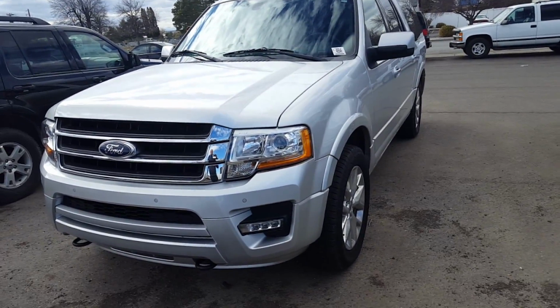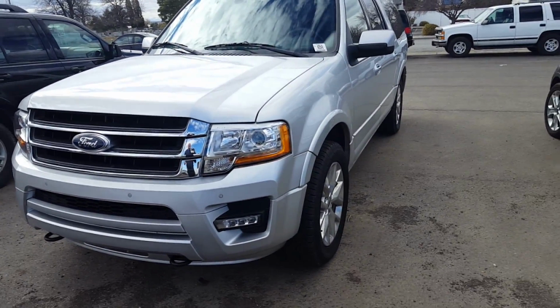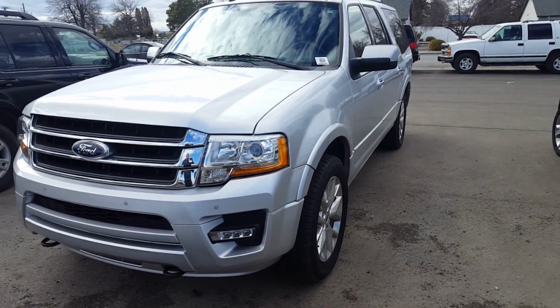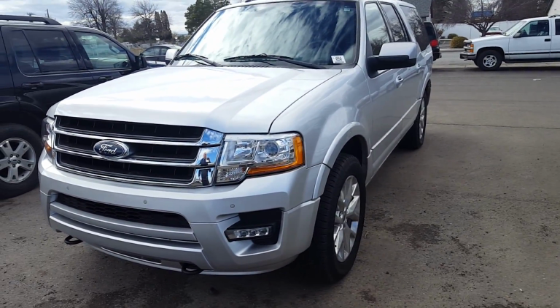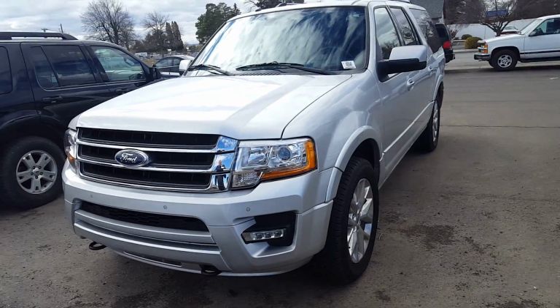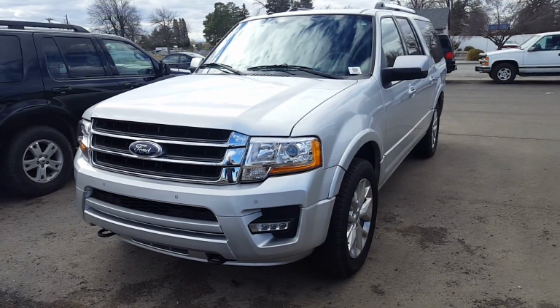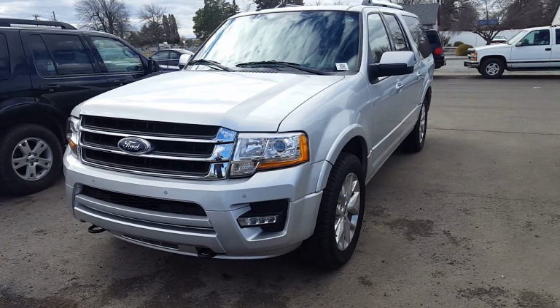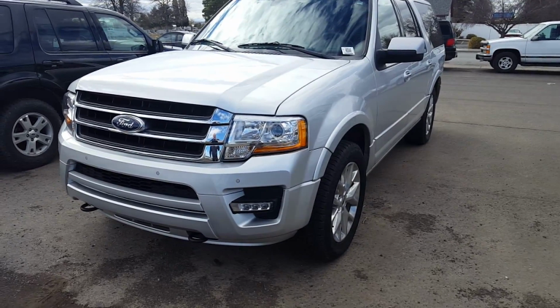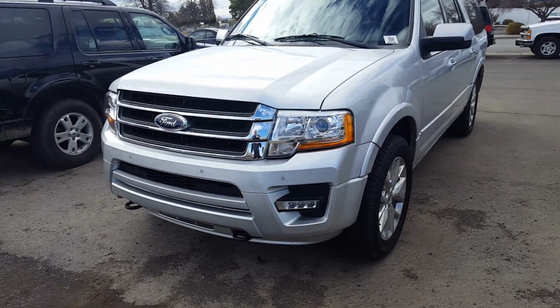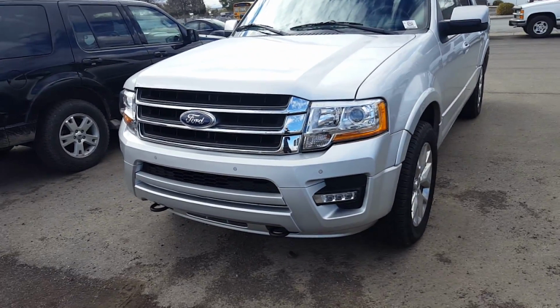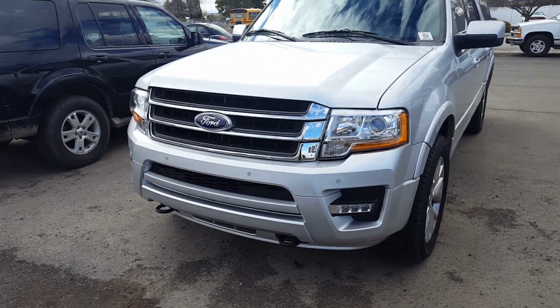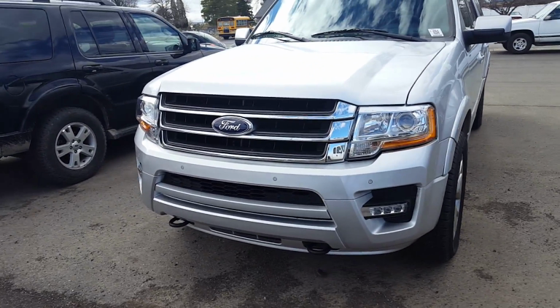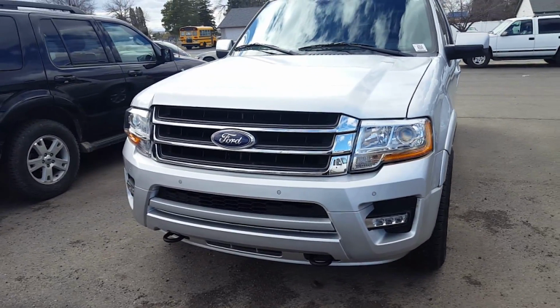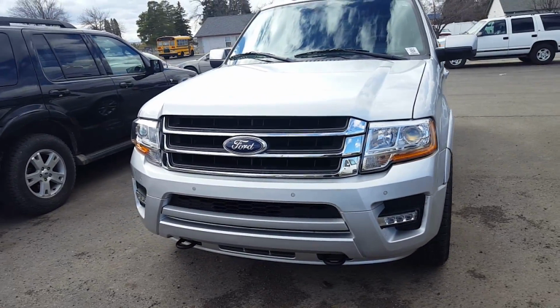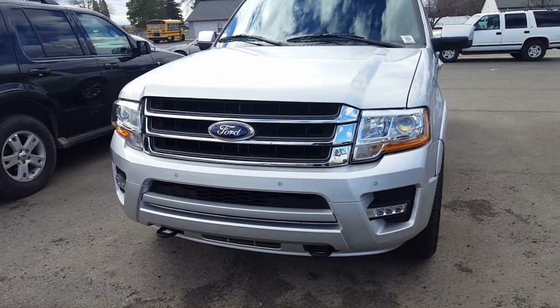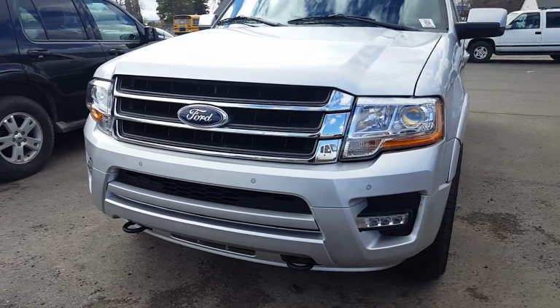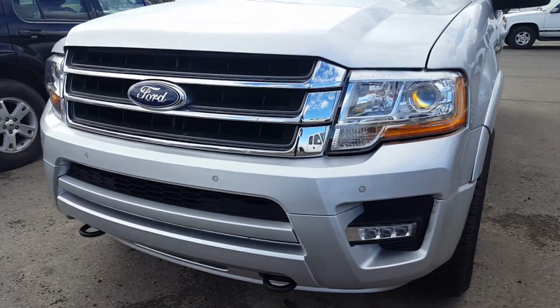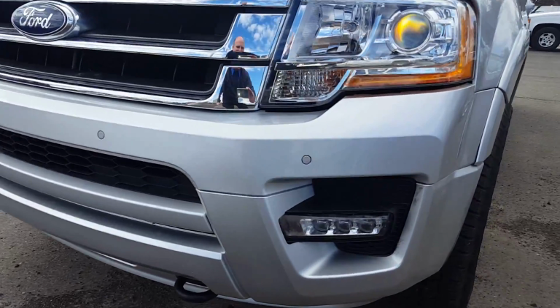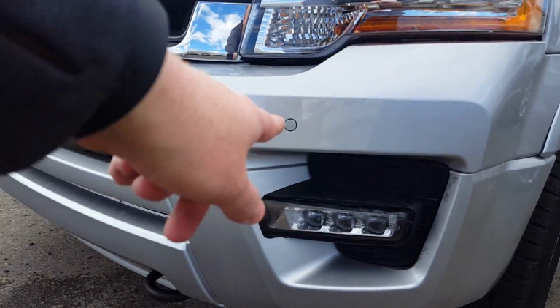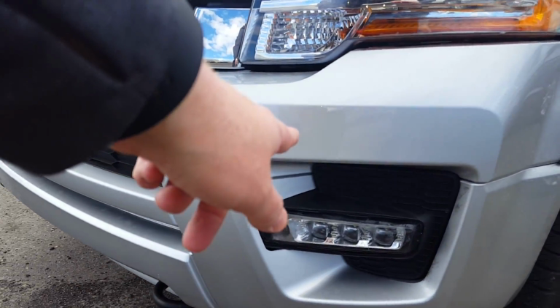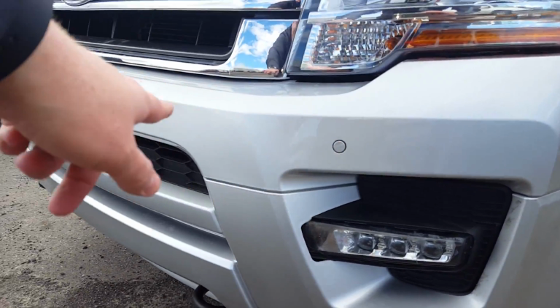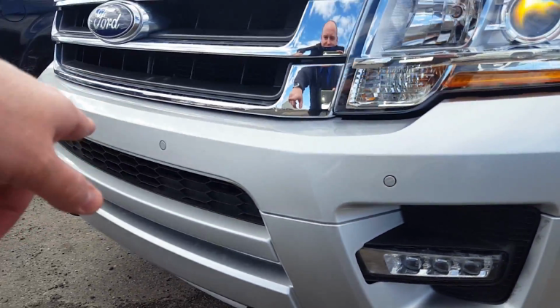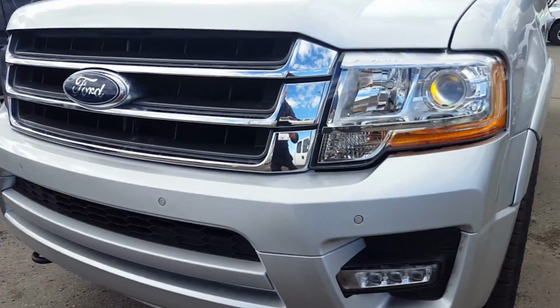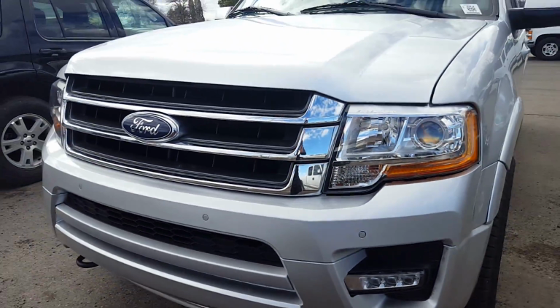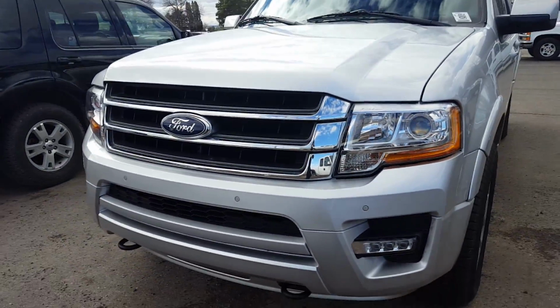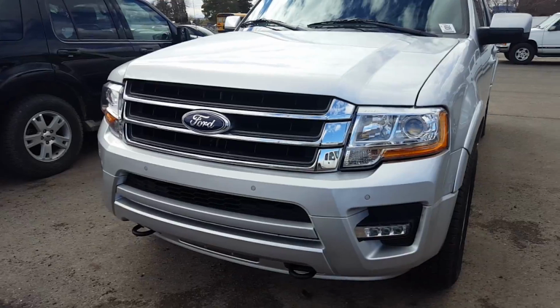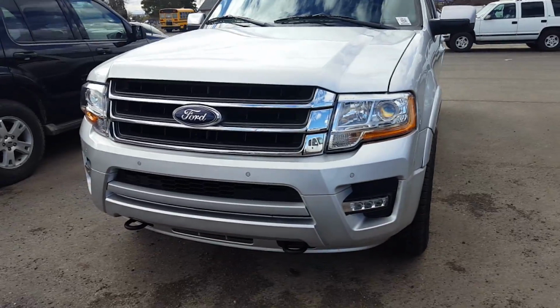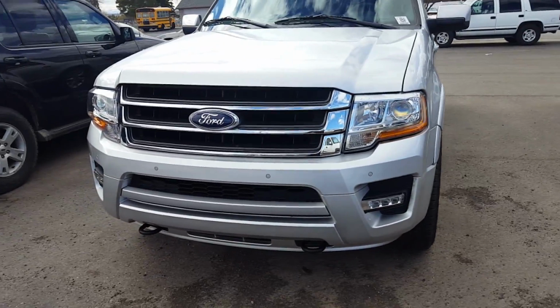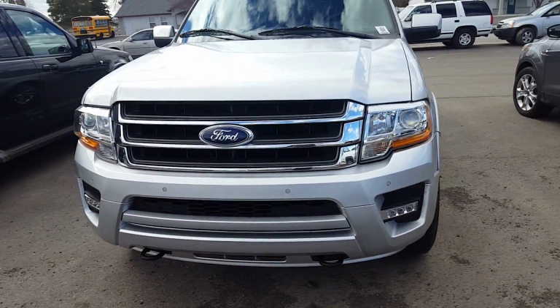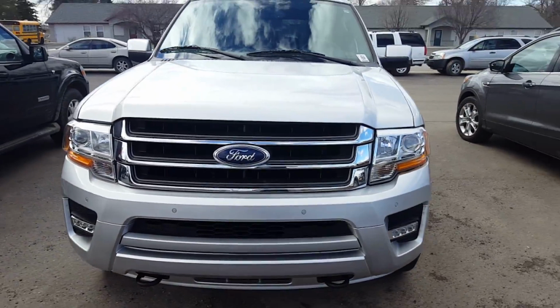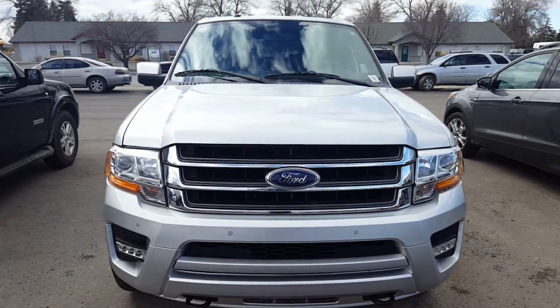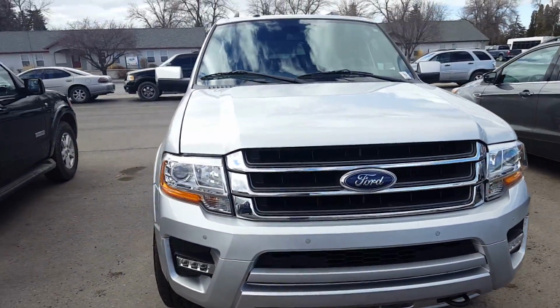This one still has to go through the whole process, but everything looks good. It should still be under factory warranty. It does have backup camera and navigation, which you were asking about. It looks like it also has front-facing sensors here, either for parking assist or for adaptive cruise control, but I'll go take a look at it.